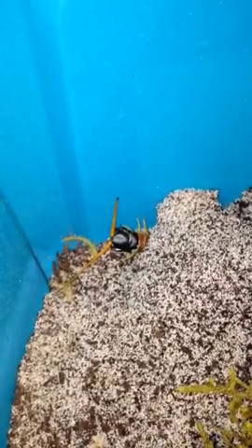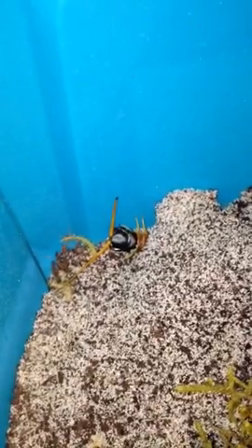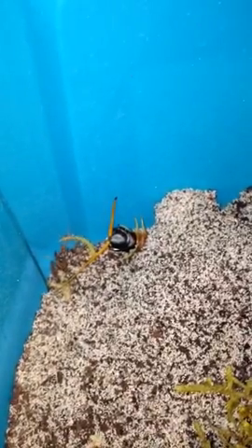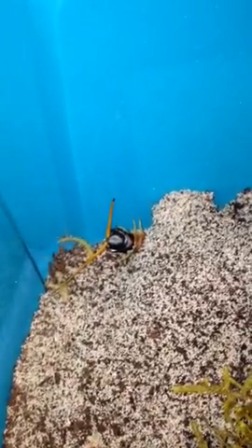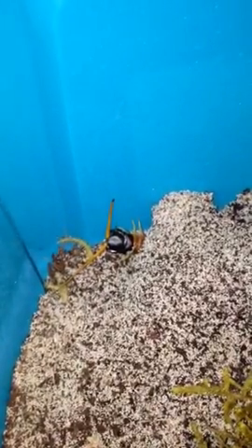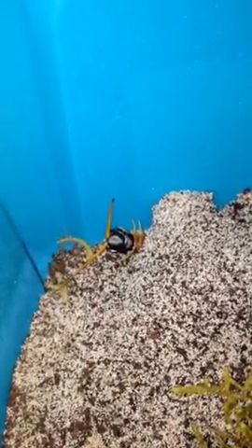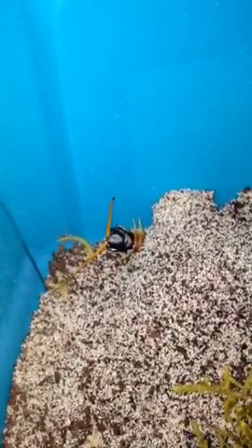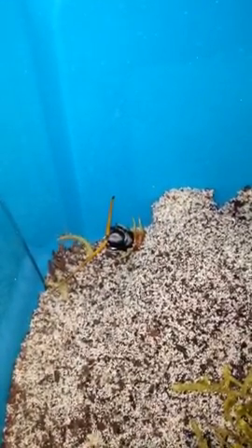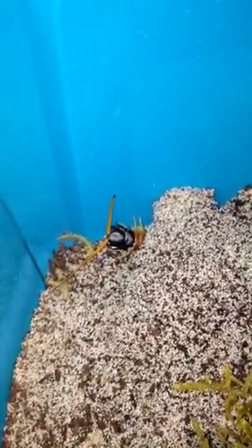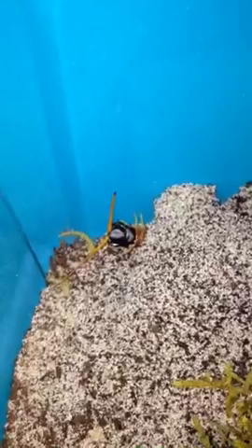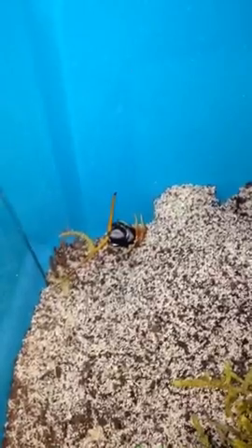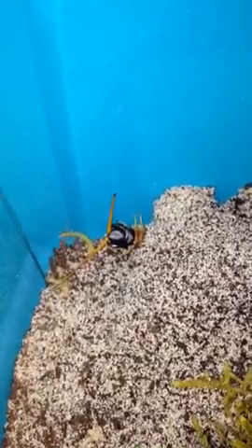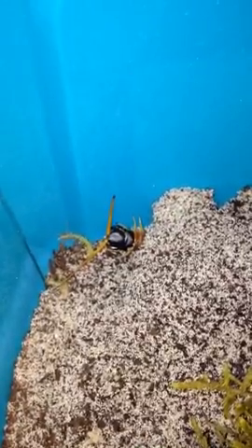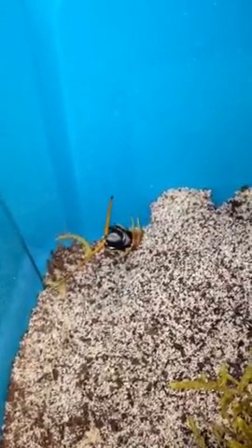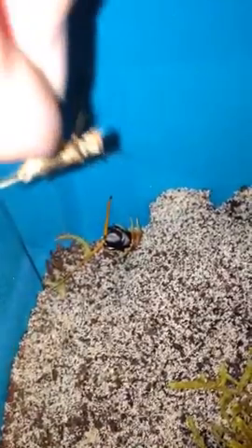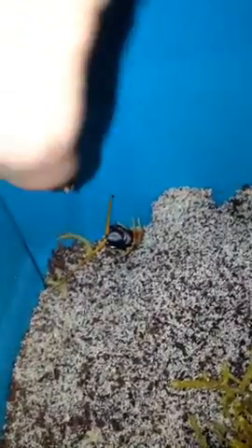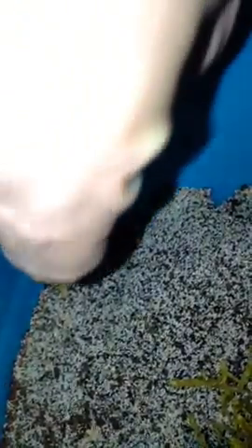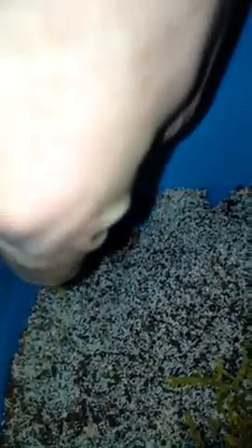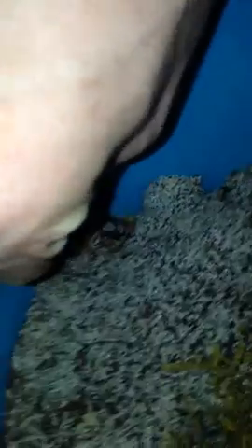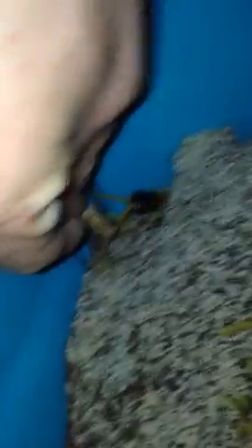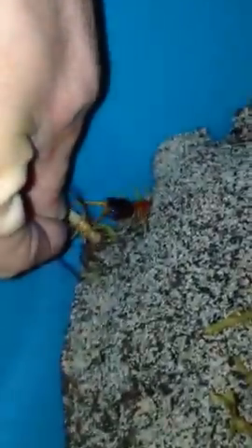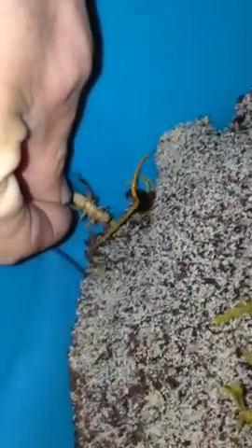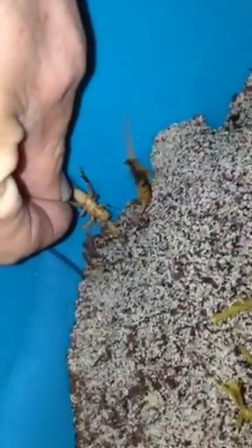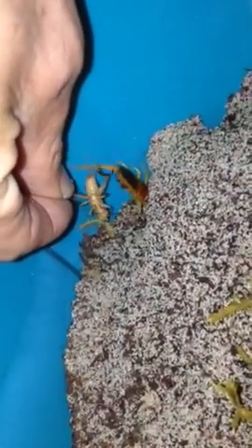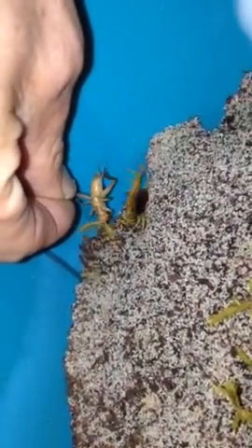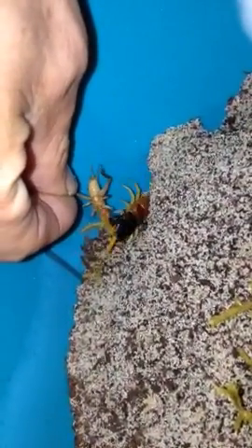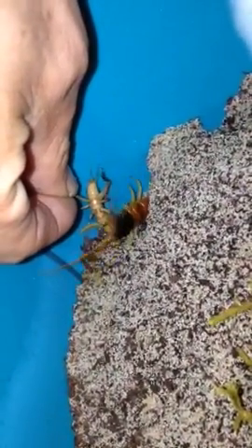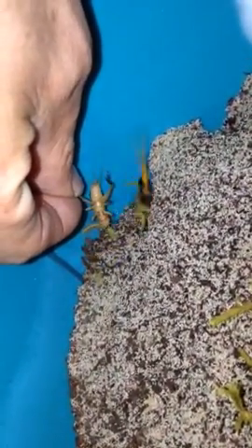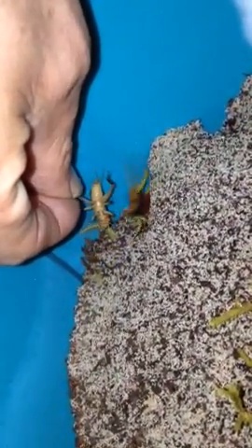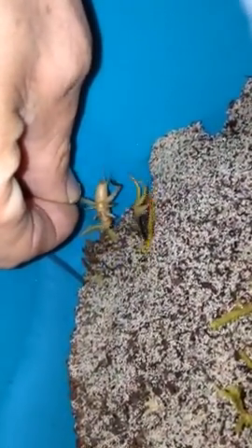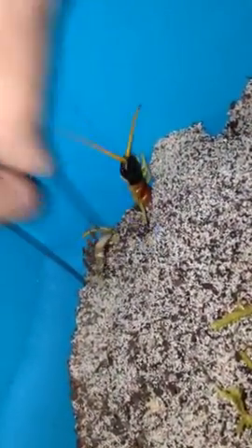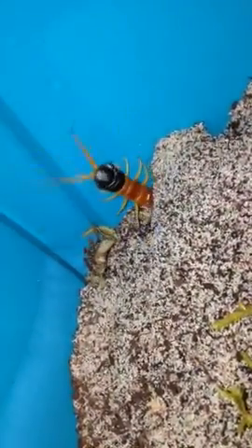Today I'm going to do a quick video on the methods I use for safely handling centipedes. I won't say the centipedes are trained, but they are basically conditioned to act in a certain way.